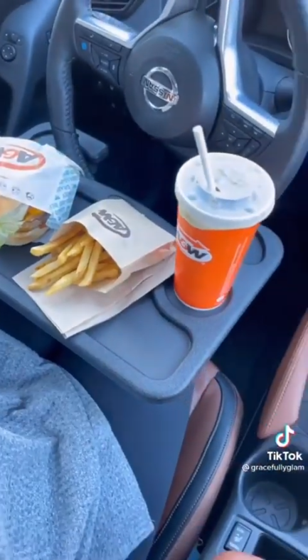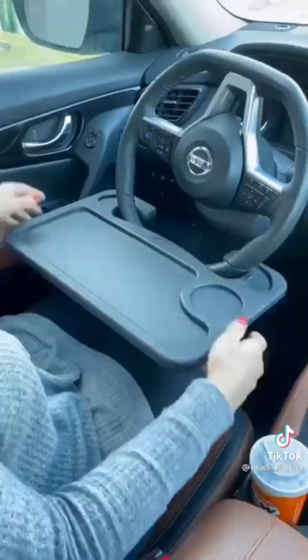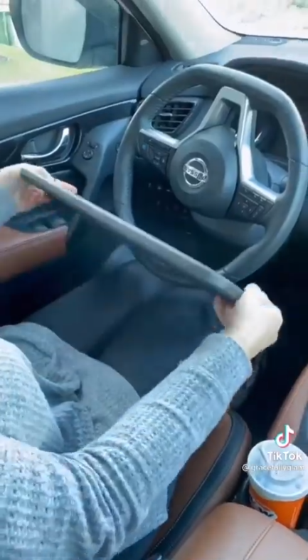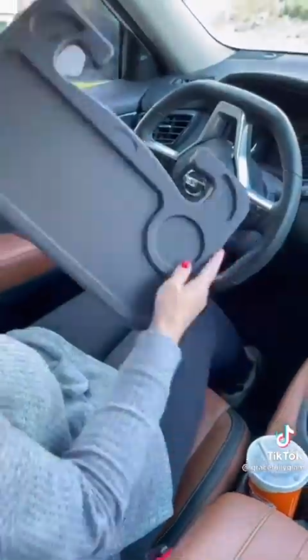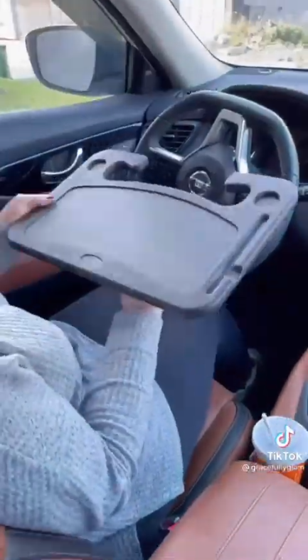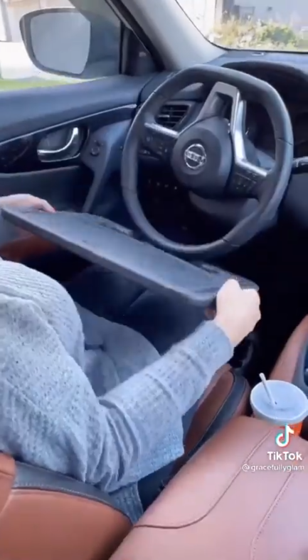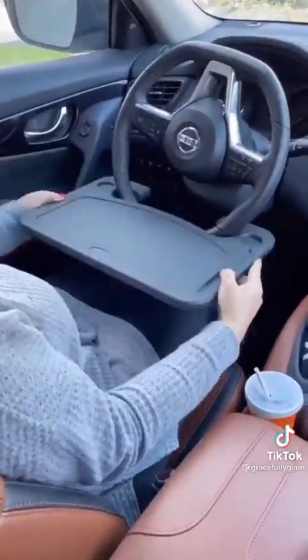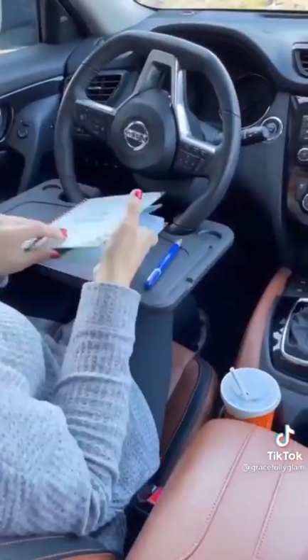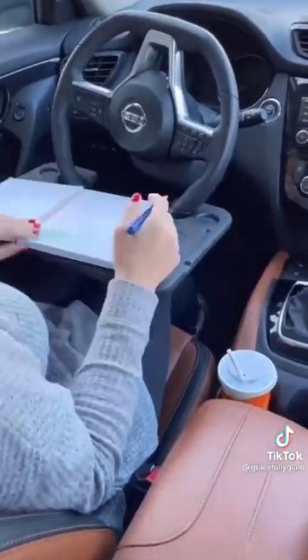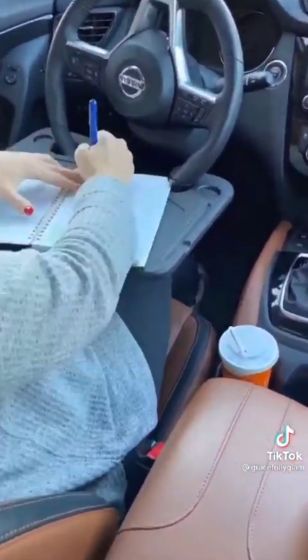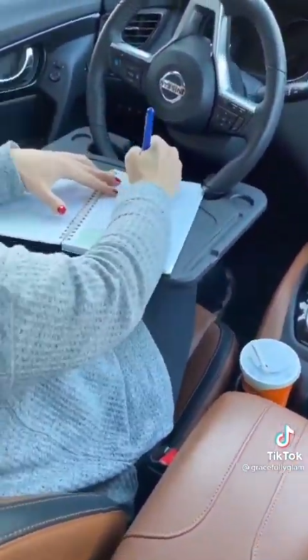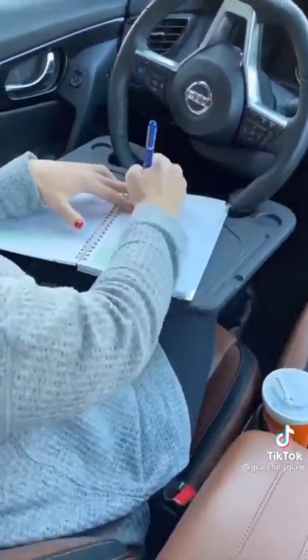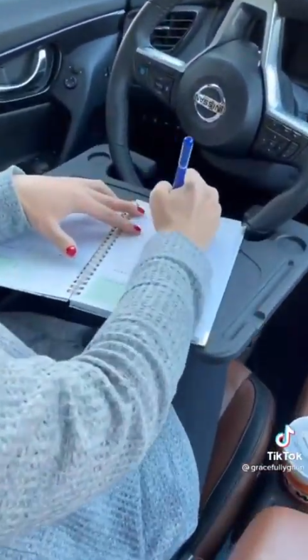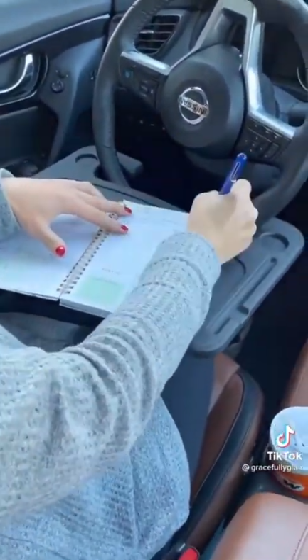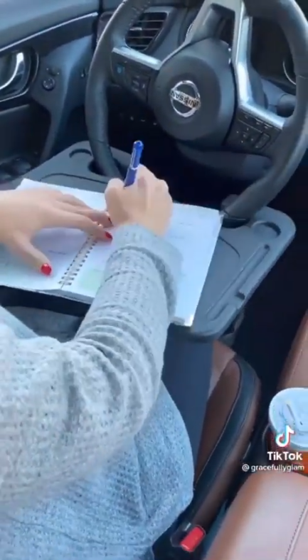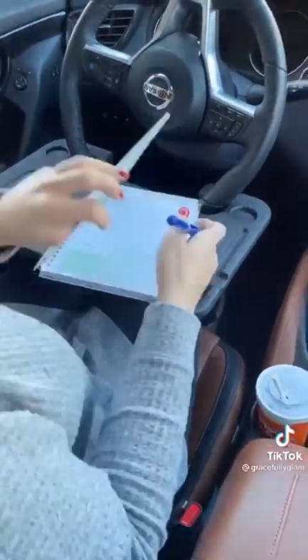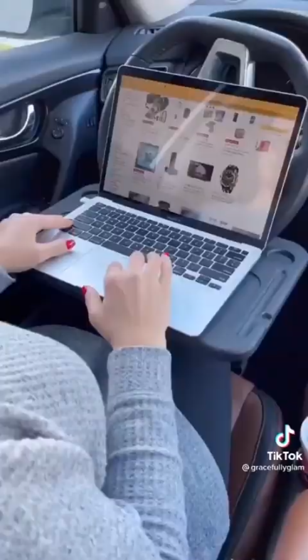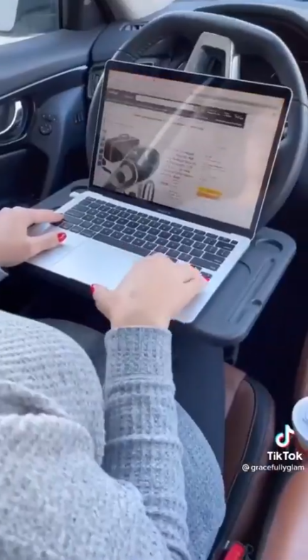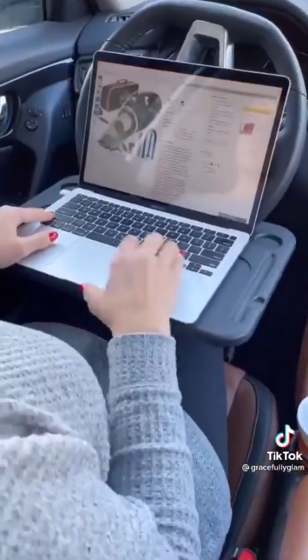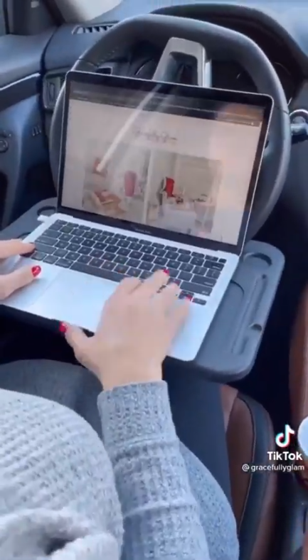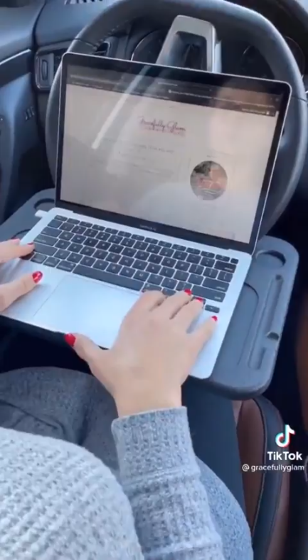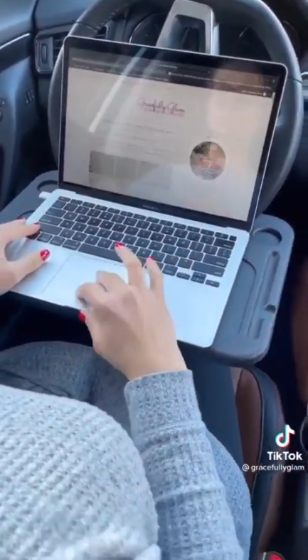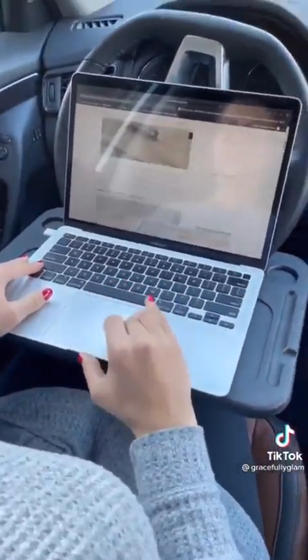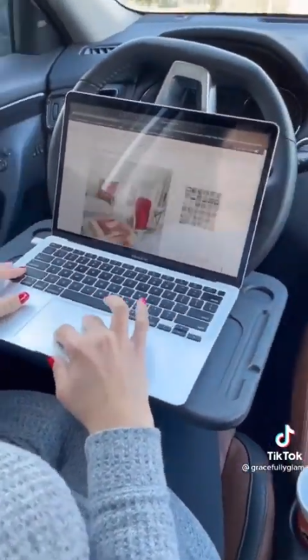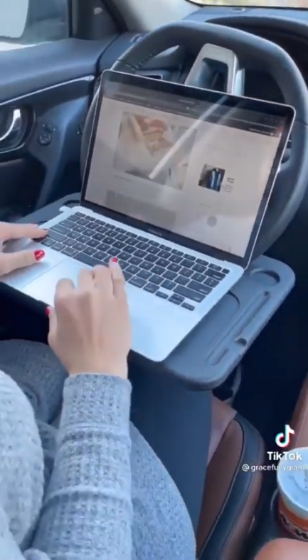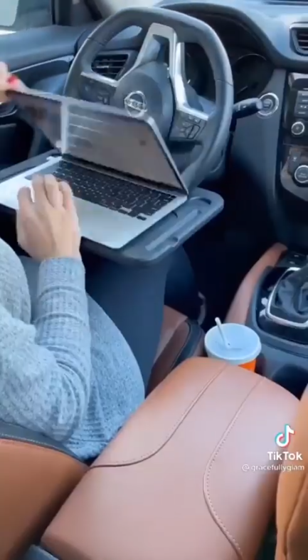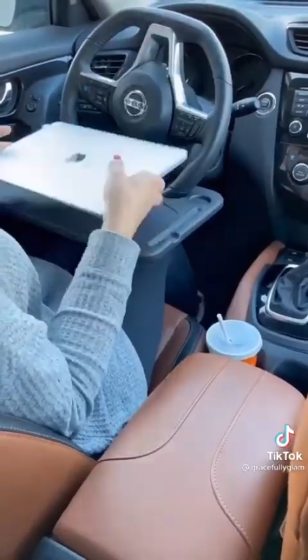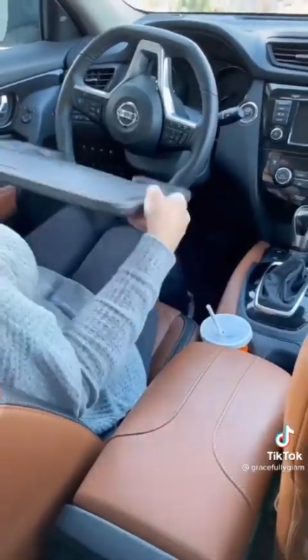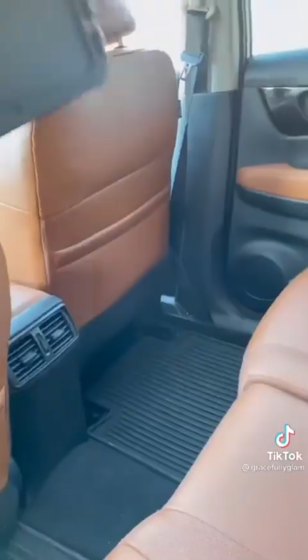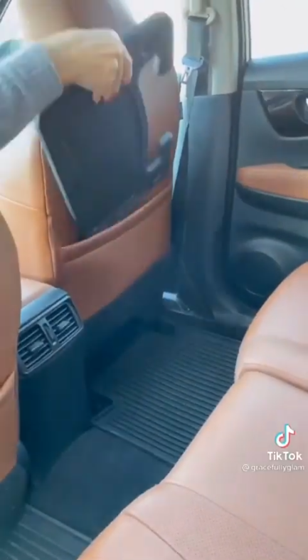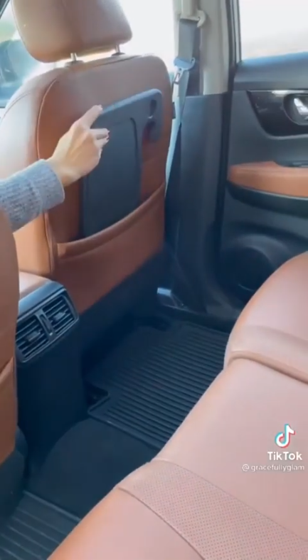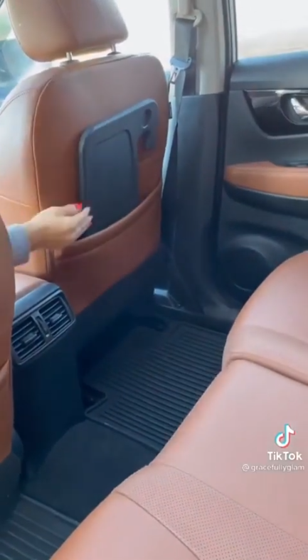One side of the desk is suited for your meal with a cup holder, and the other side is a work desk to fit laptops and notepads. Simply store it in the backseat pocket or under the seat when not in use.